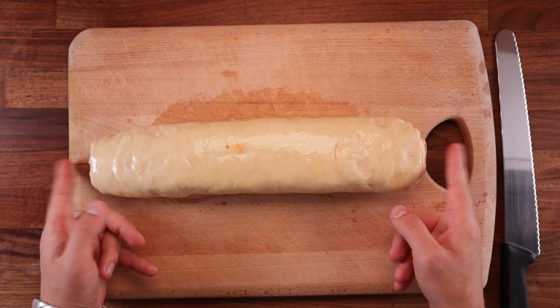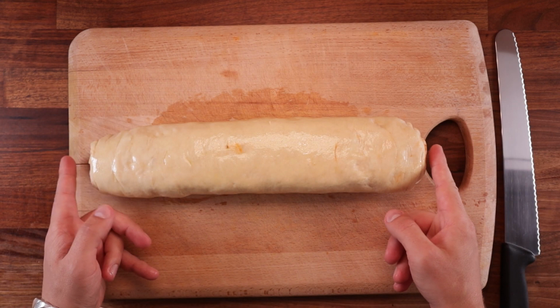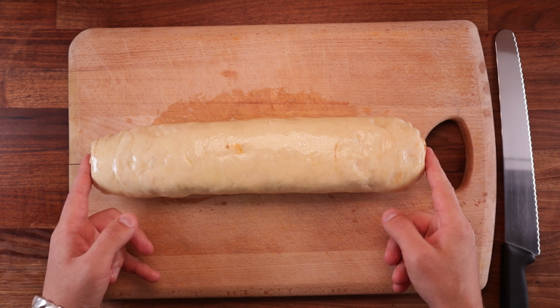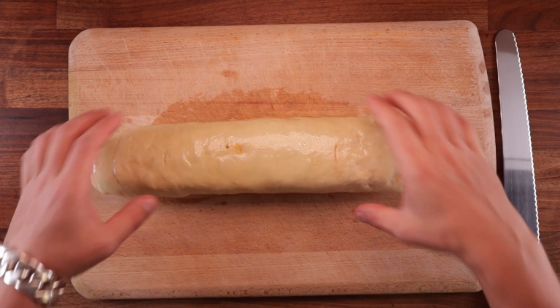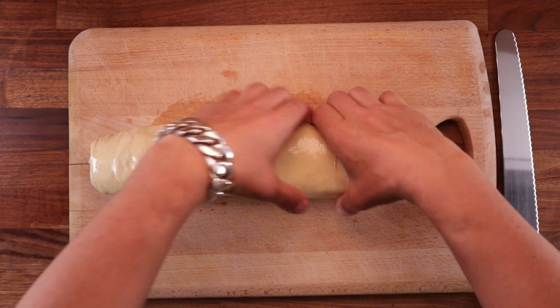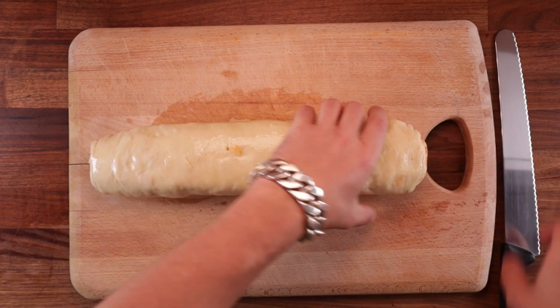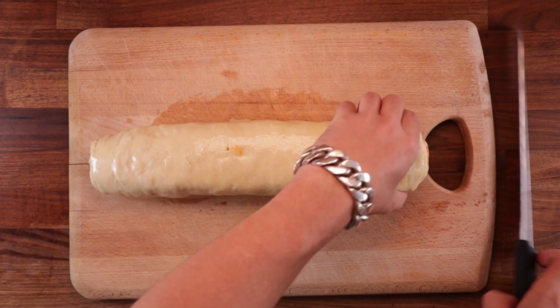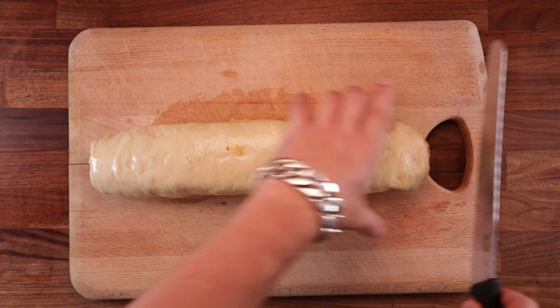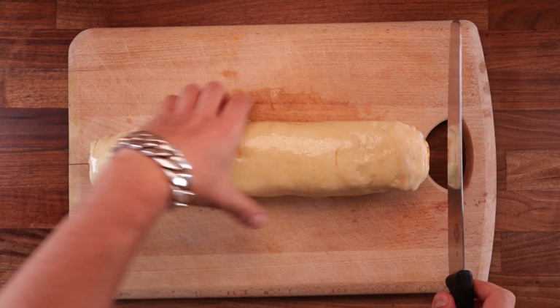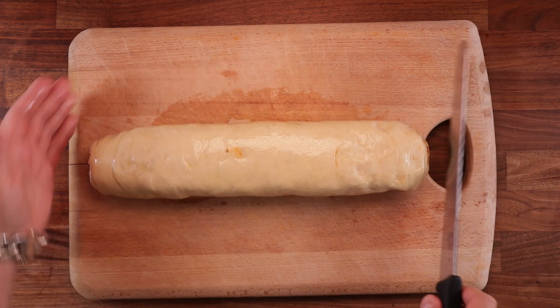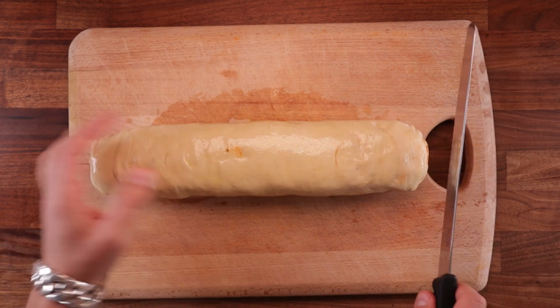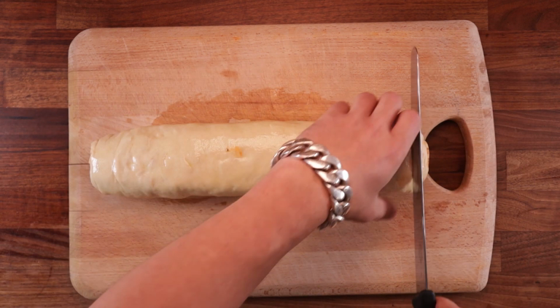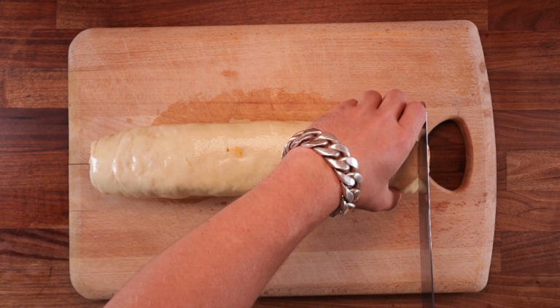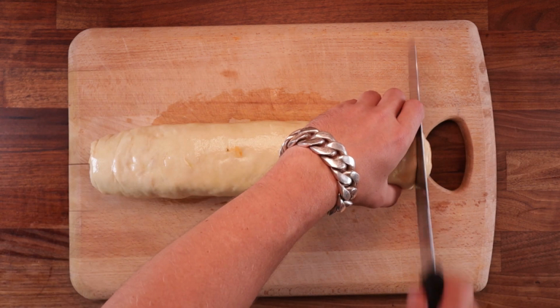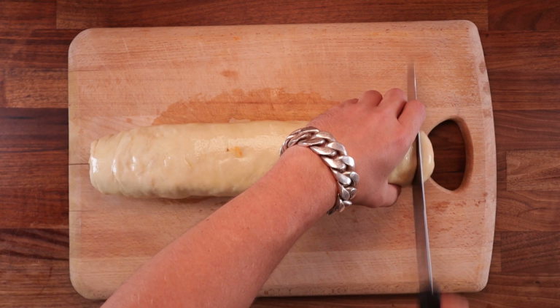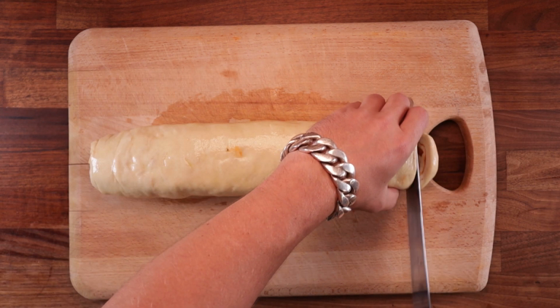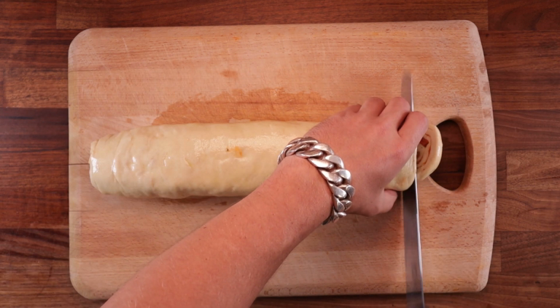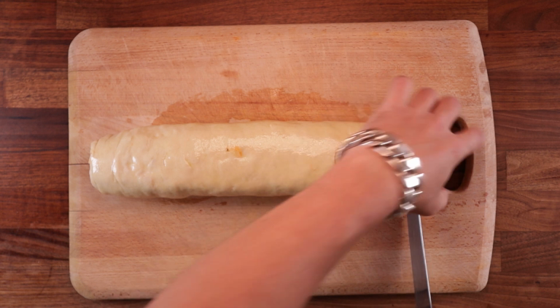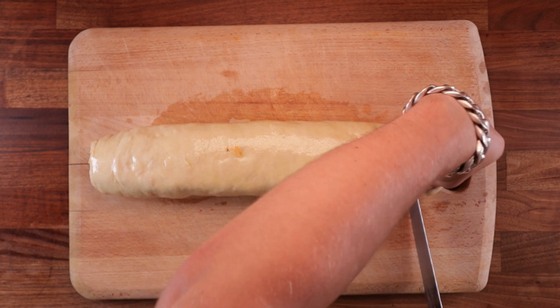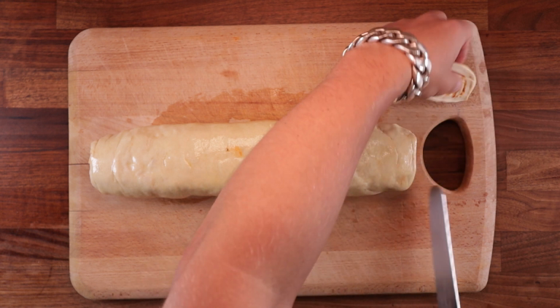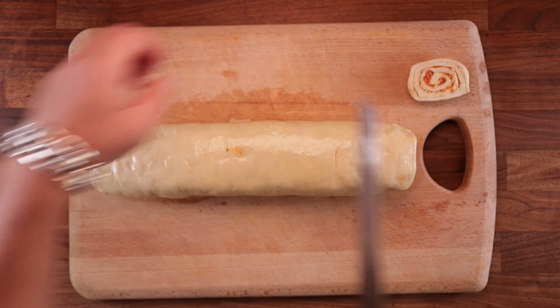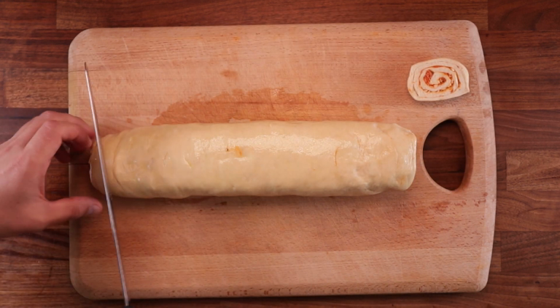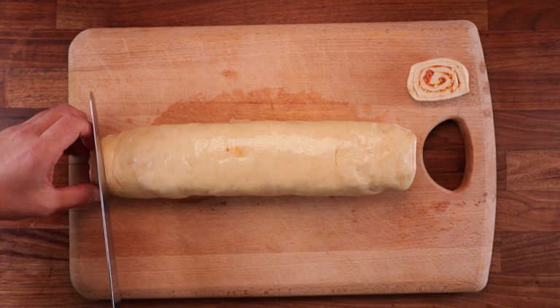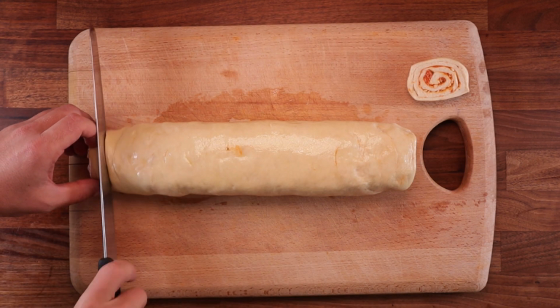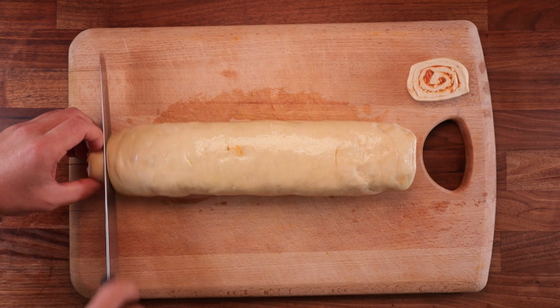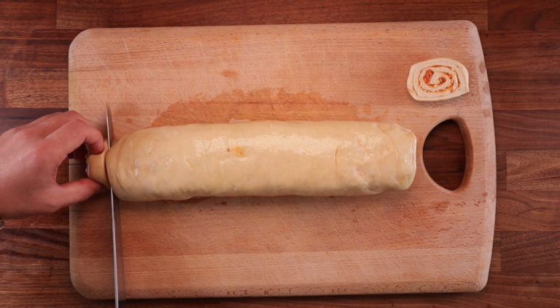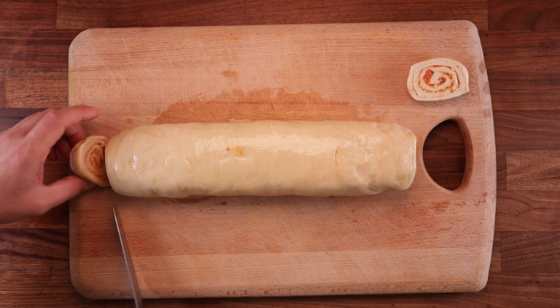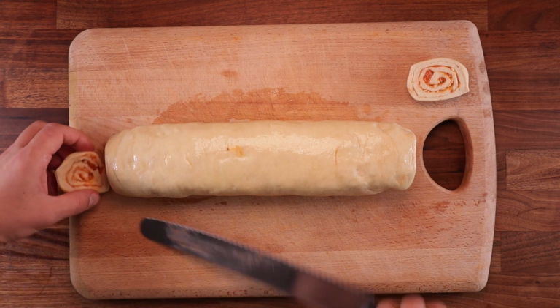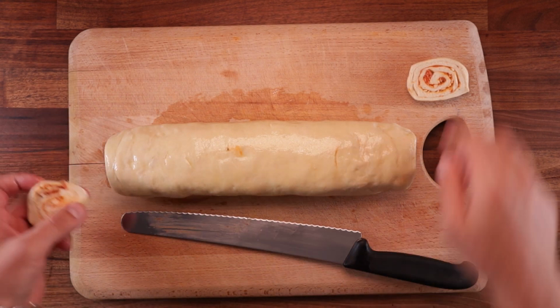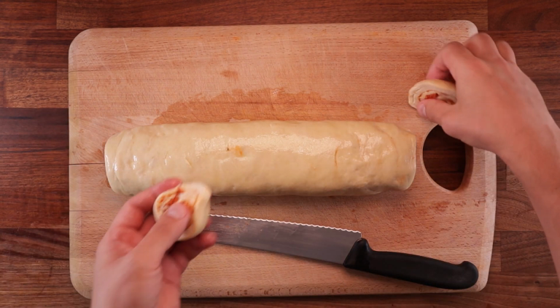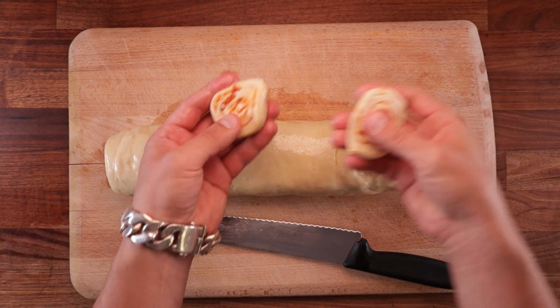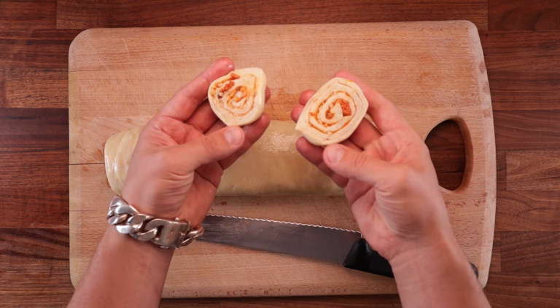Now when it comes to slicing it up, we're going to start by cutting off the end bits, because they're mostly empty anyway and wouldn't look very good. Of course, don't bin them — just bake them separately, because there's nothing wrong with them.